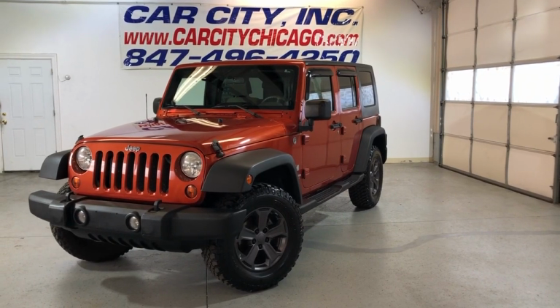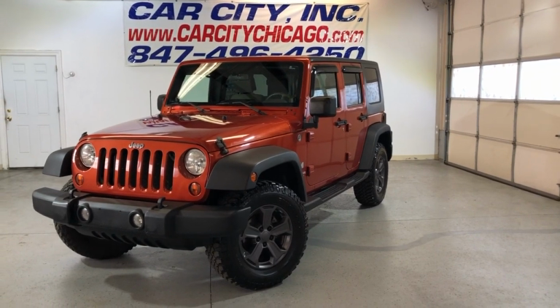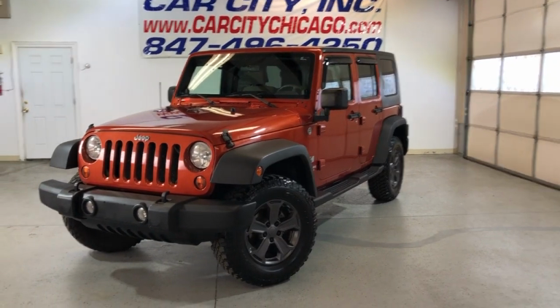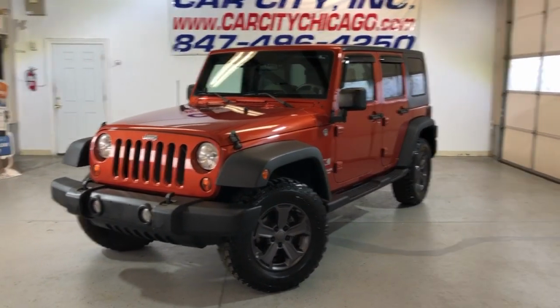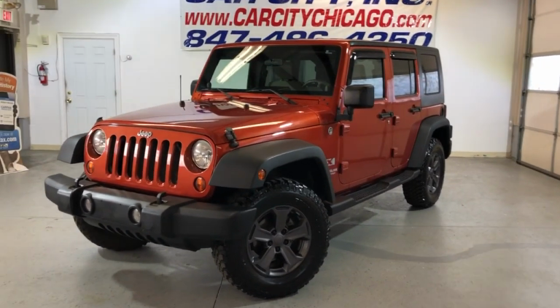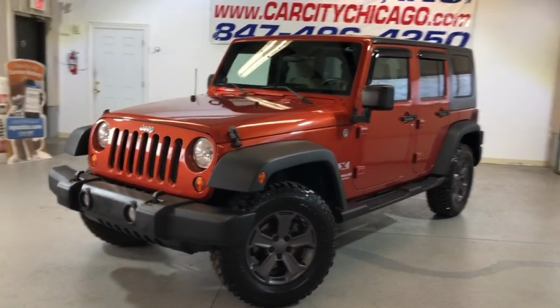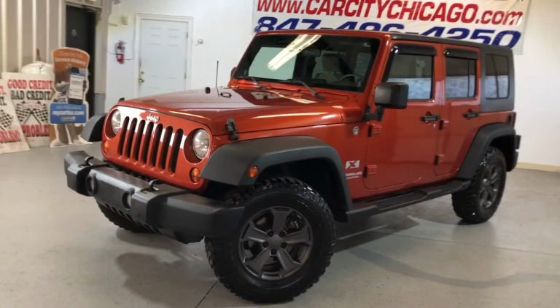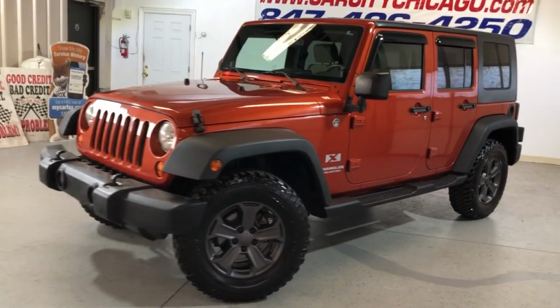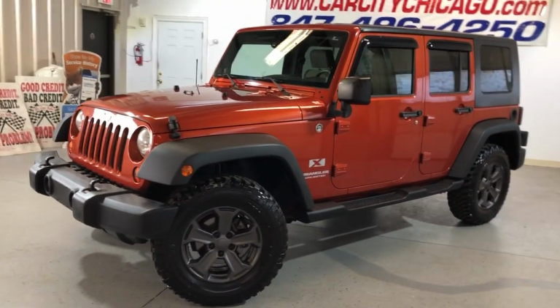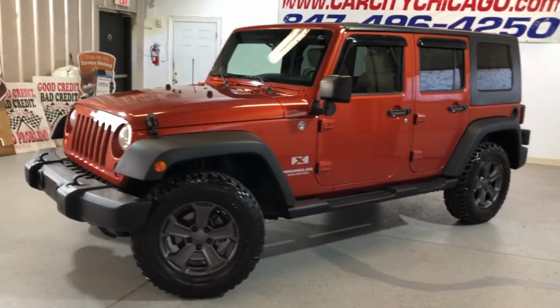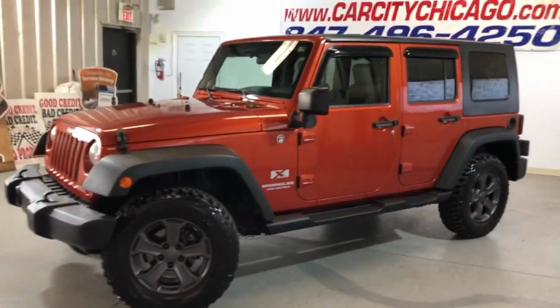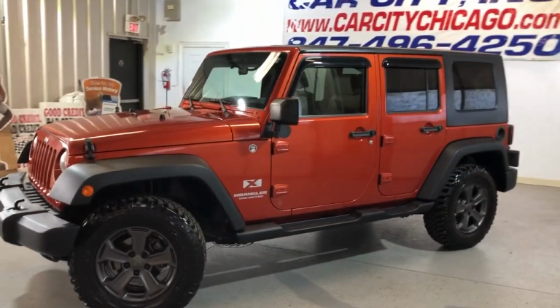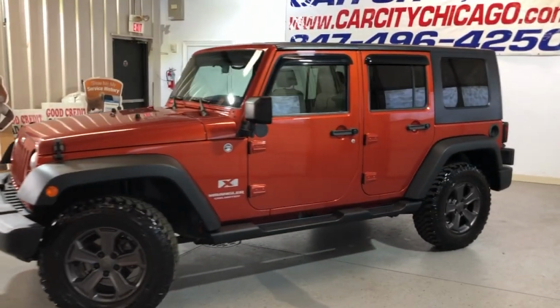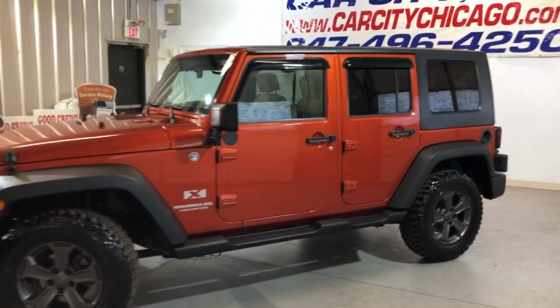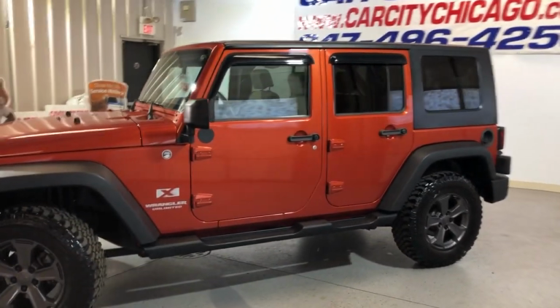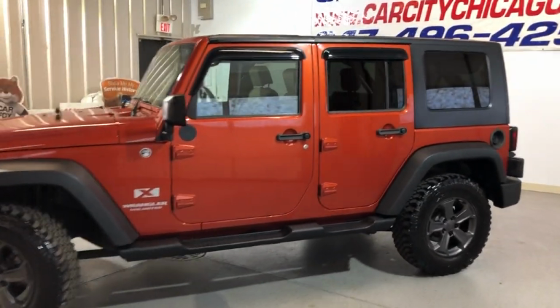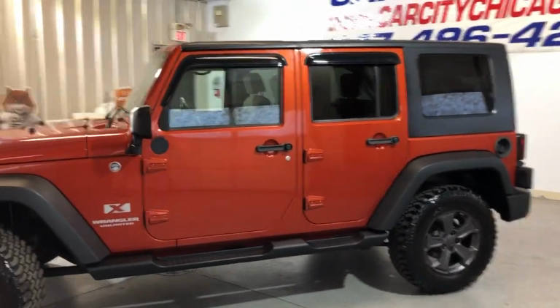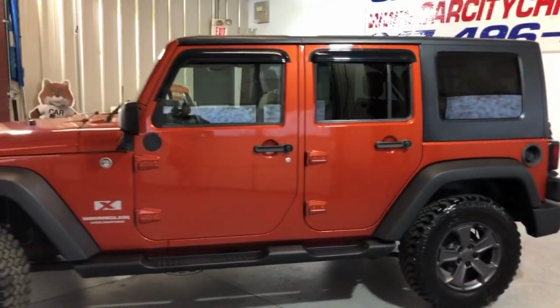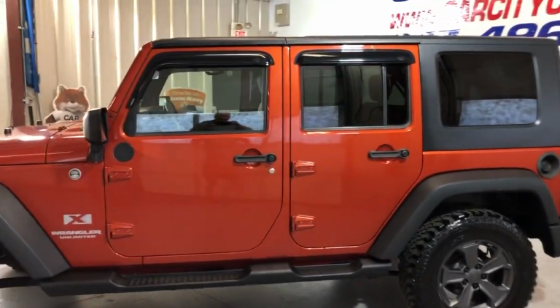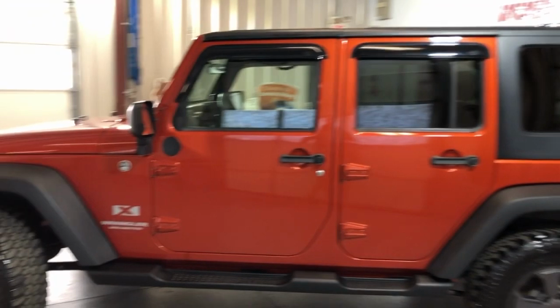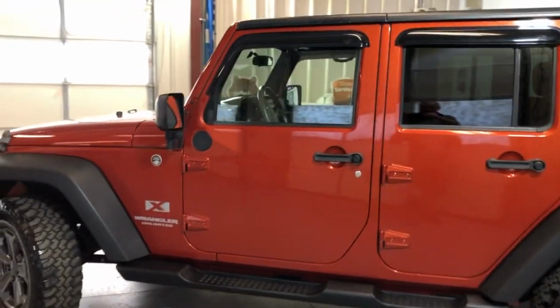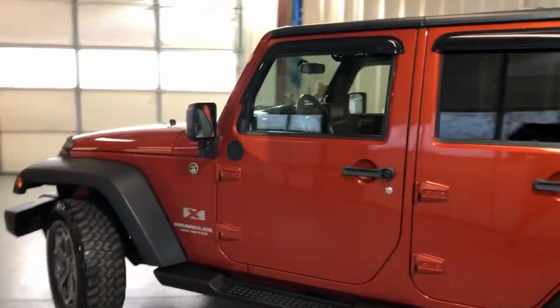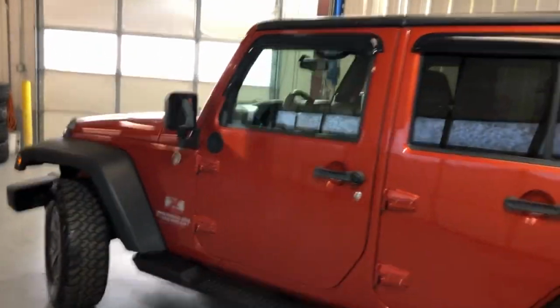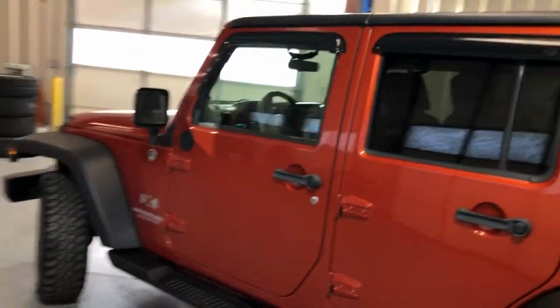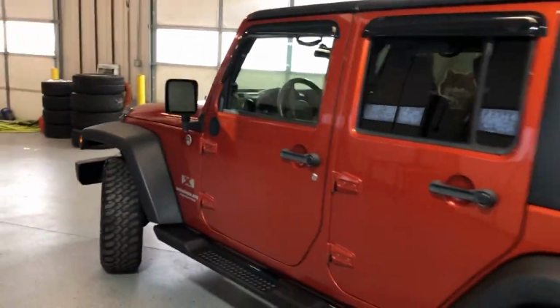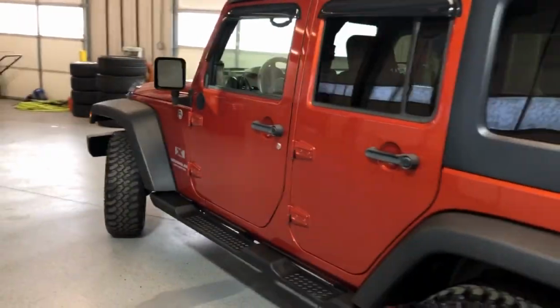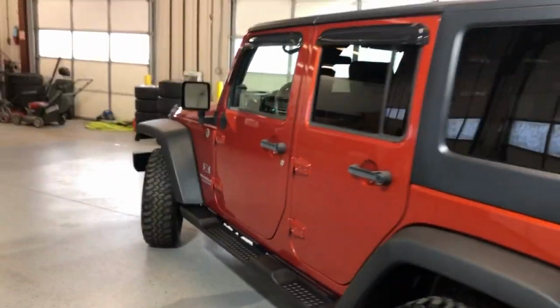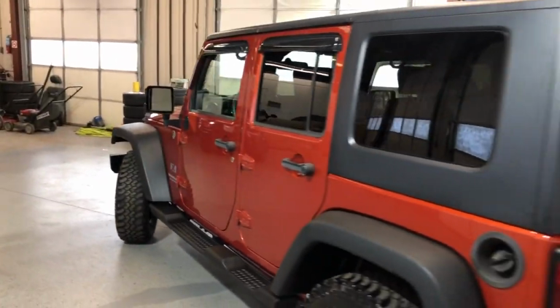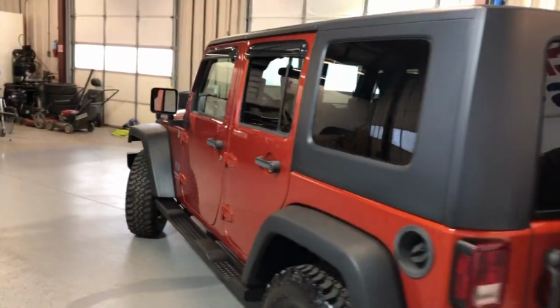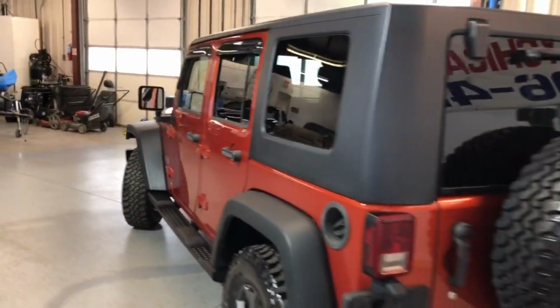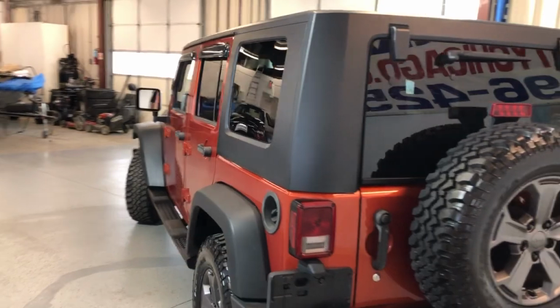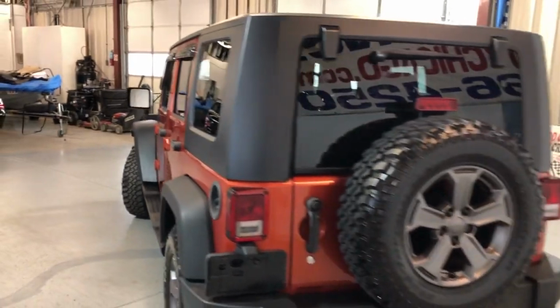Hey guys, please check out this beautiful, super nice looking and sharp 2009 Jeep Wrangler X Unlimited 4WD — super nice and clean looking body, very very nice and clean.